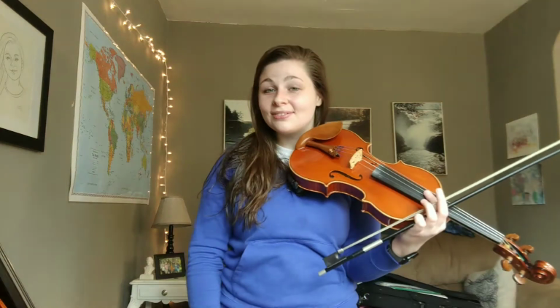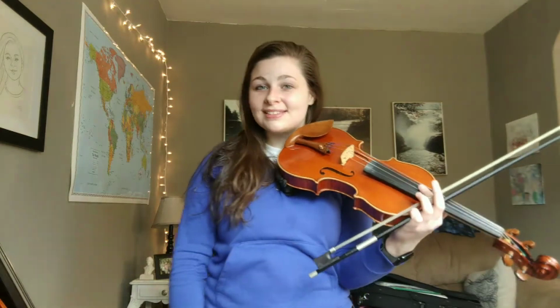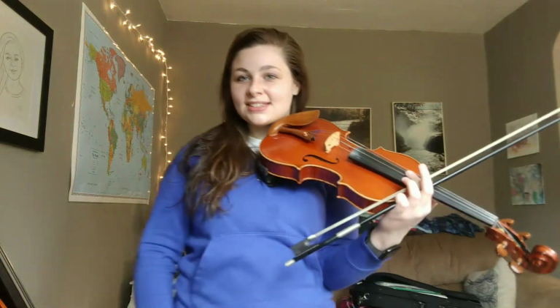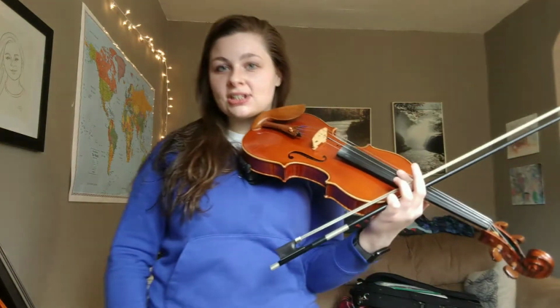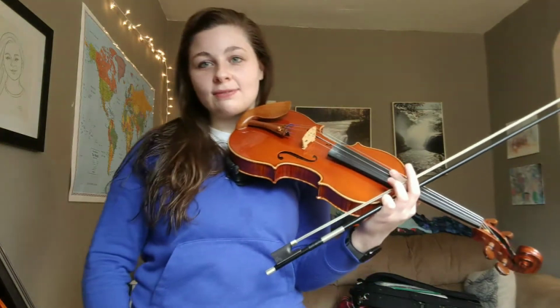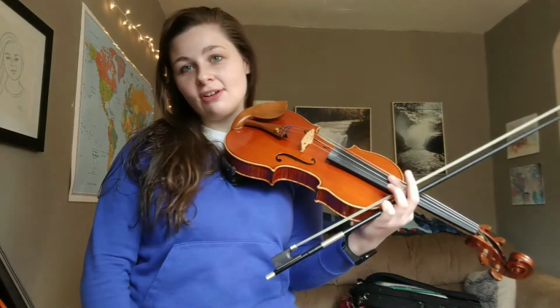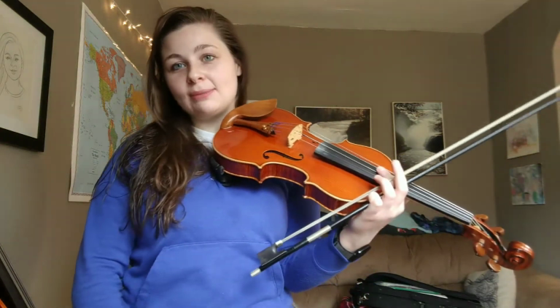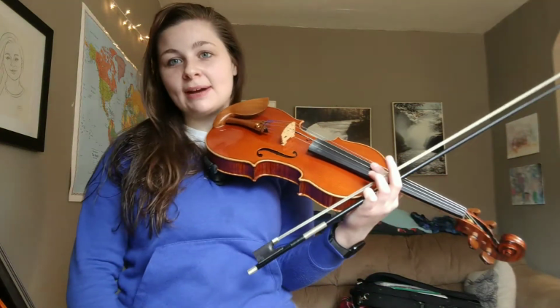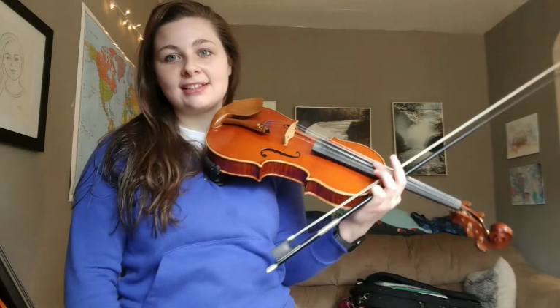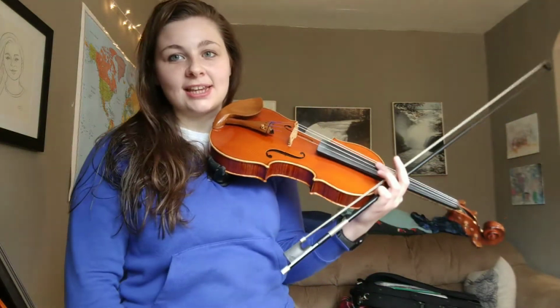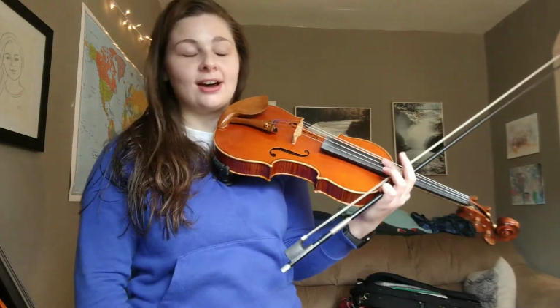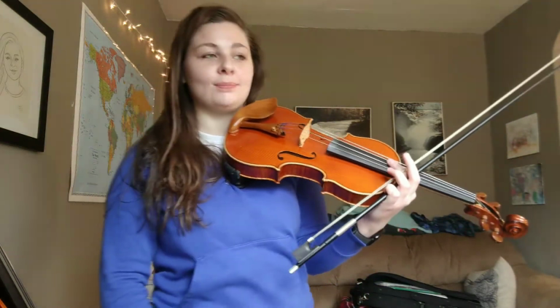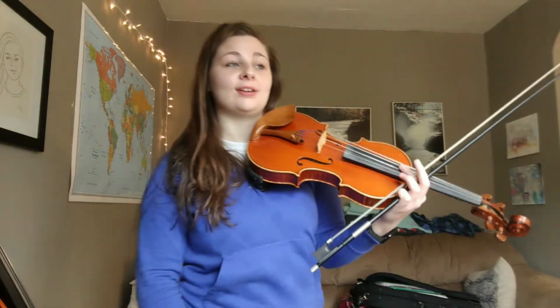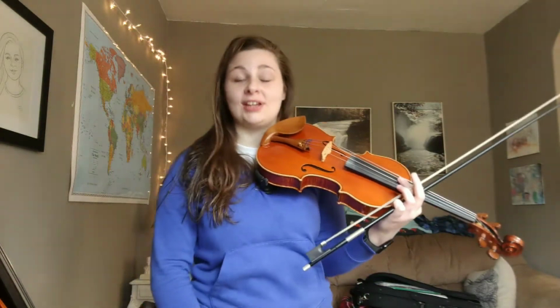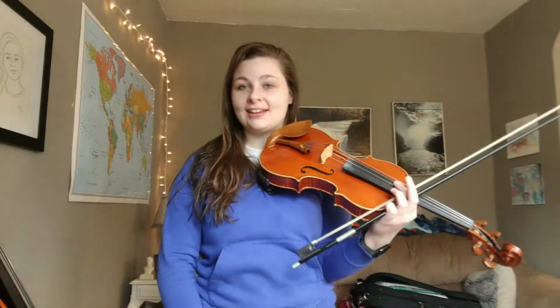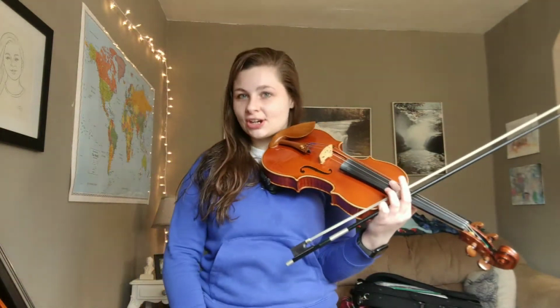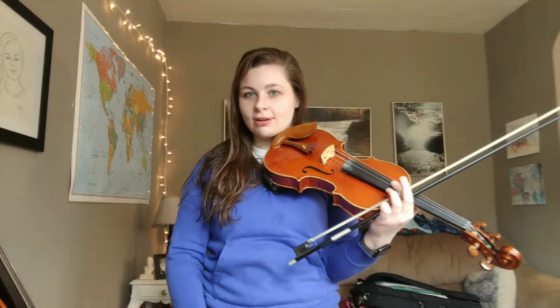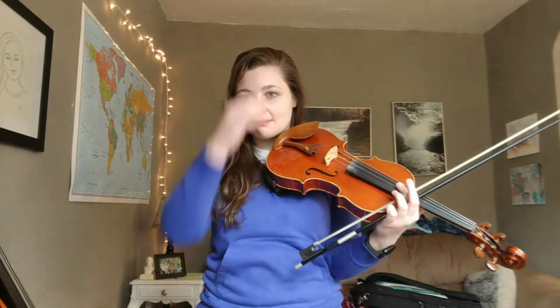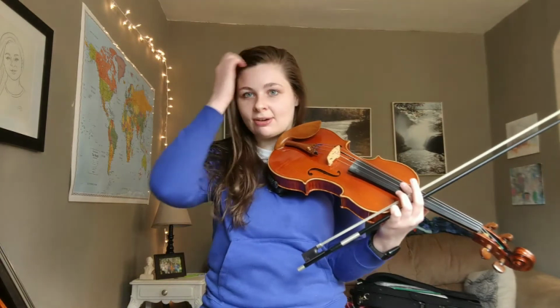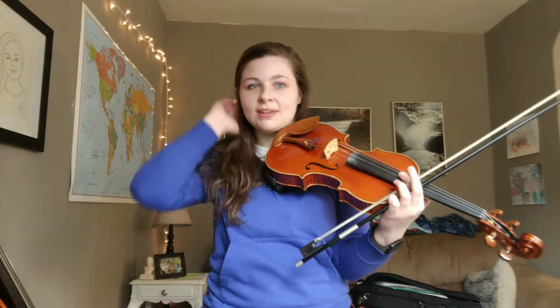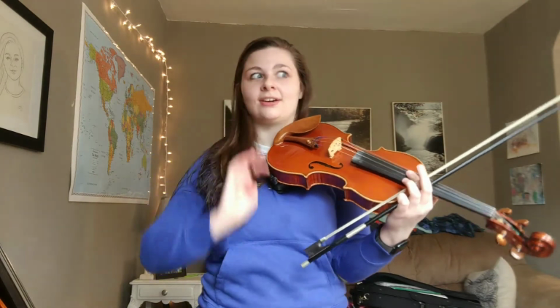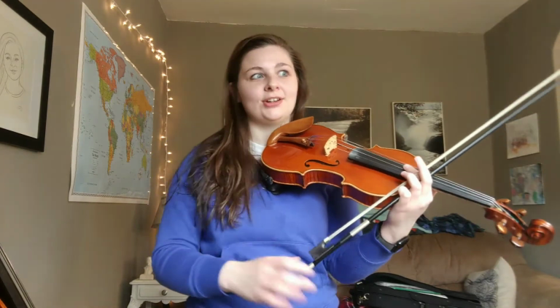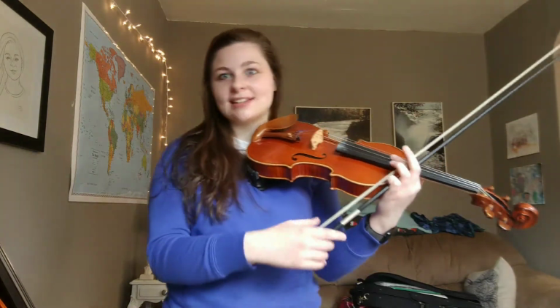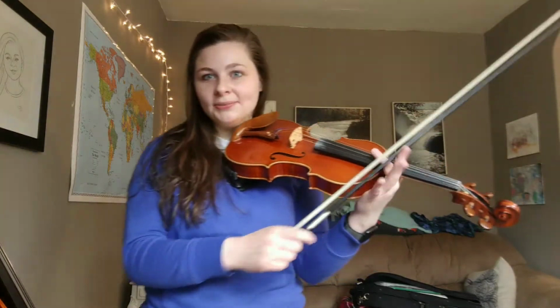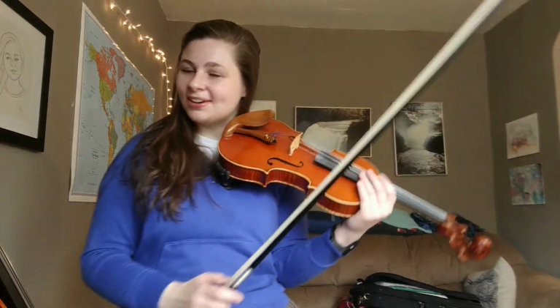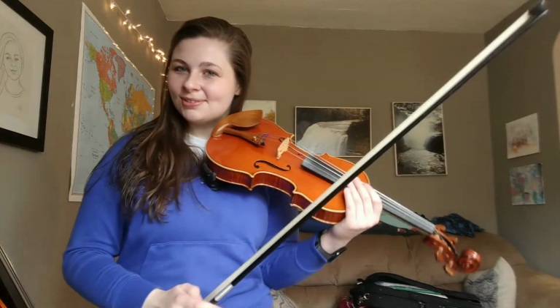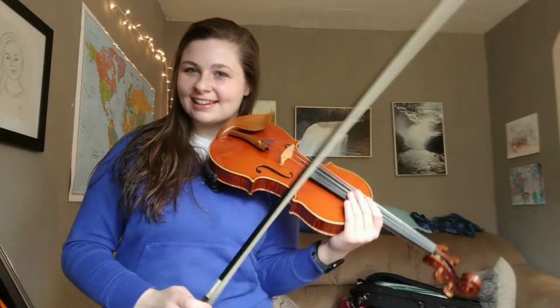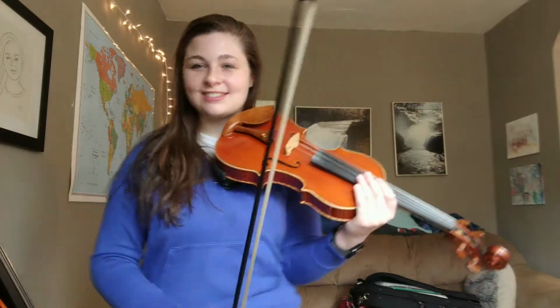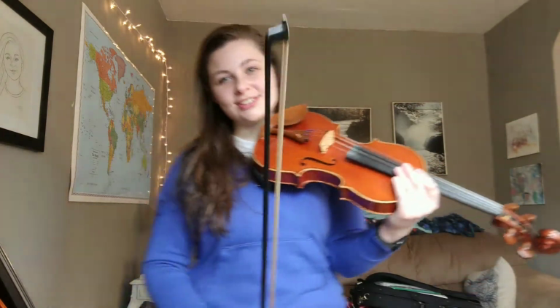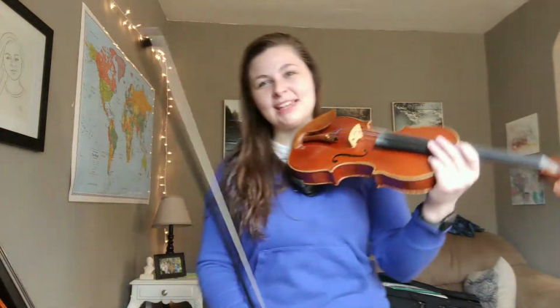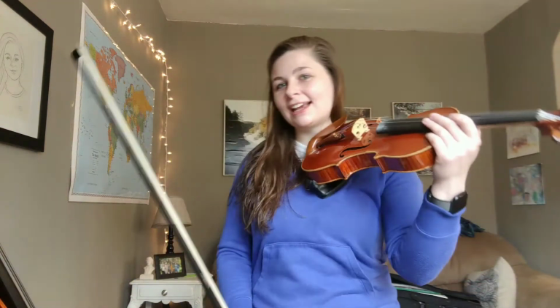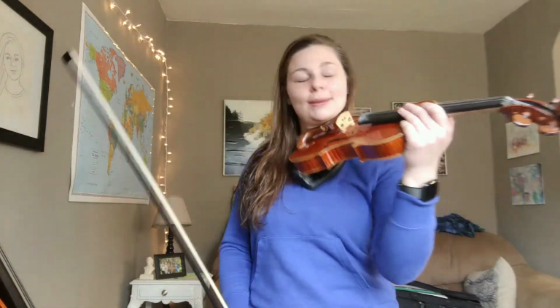Hi friends! This is just a video of me practicing the Rieding Concerto in A minor in the Hungarian style. I hope you like it. It's just the beginning of it.